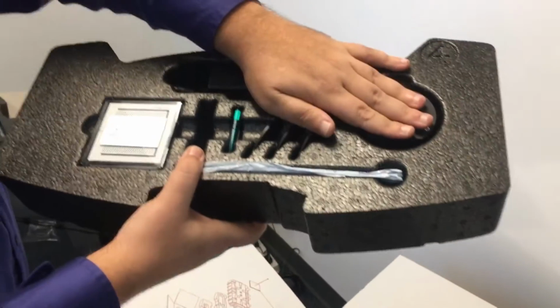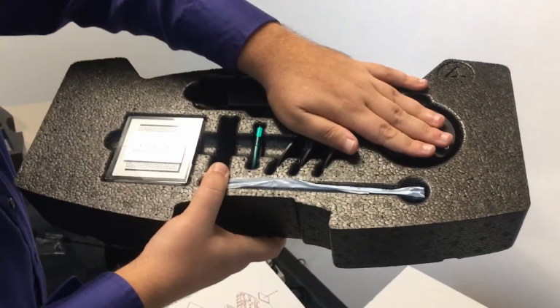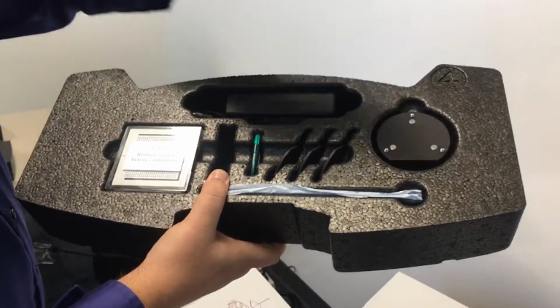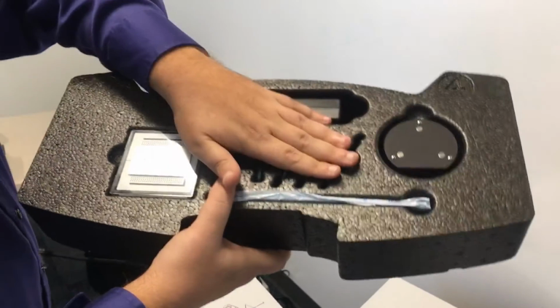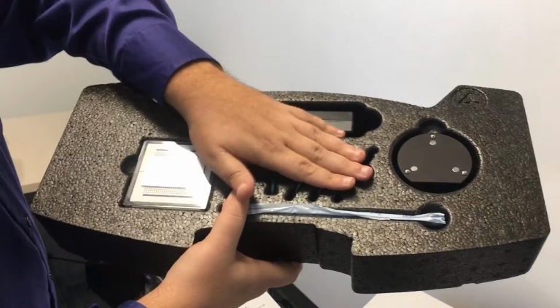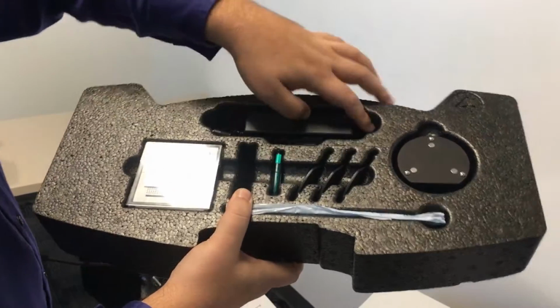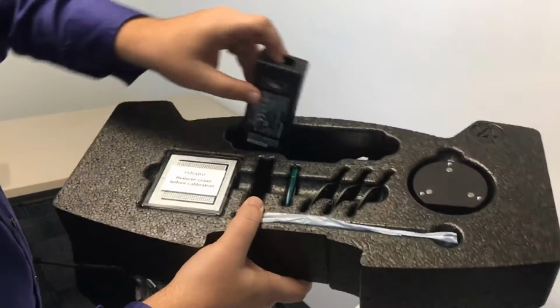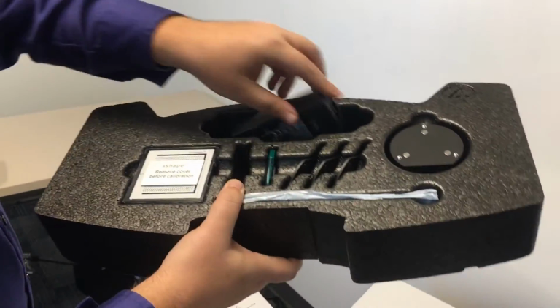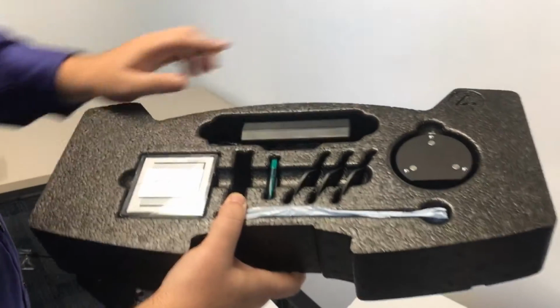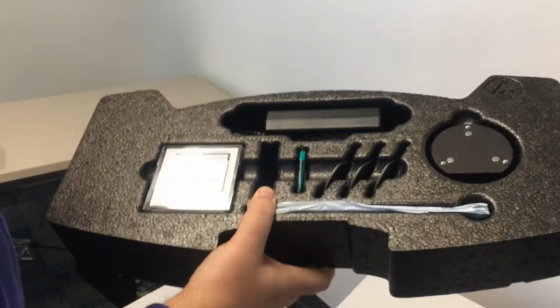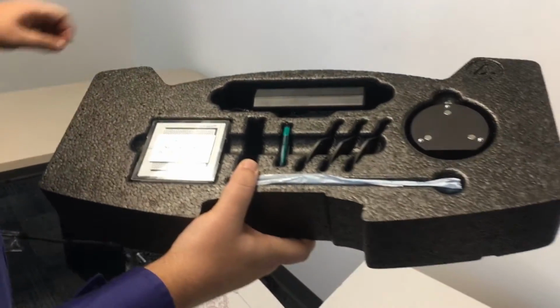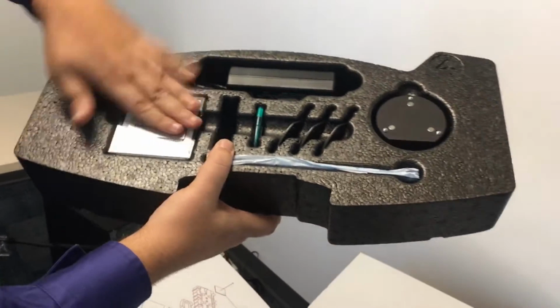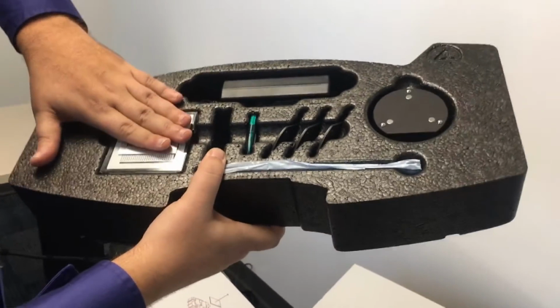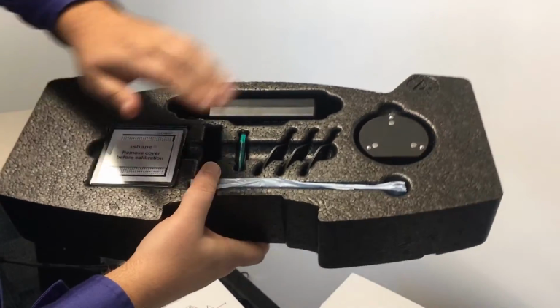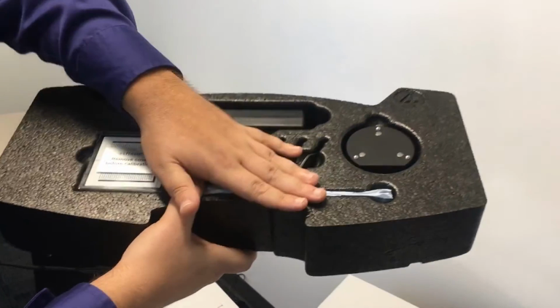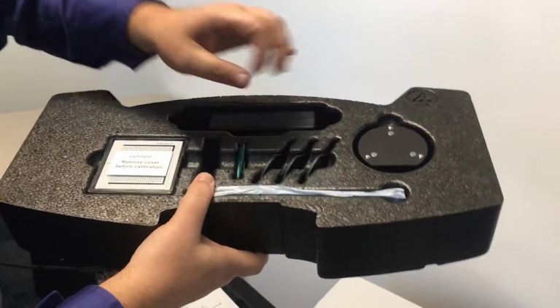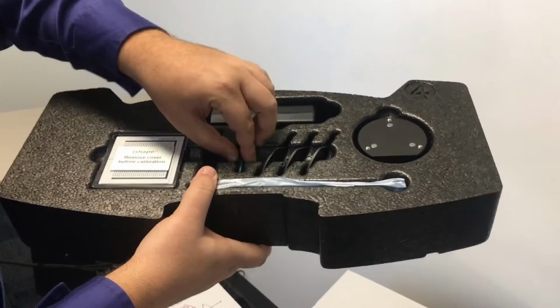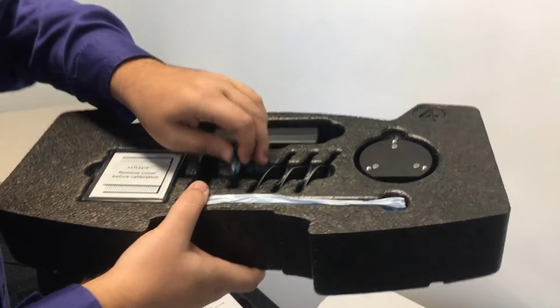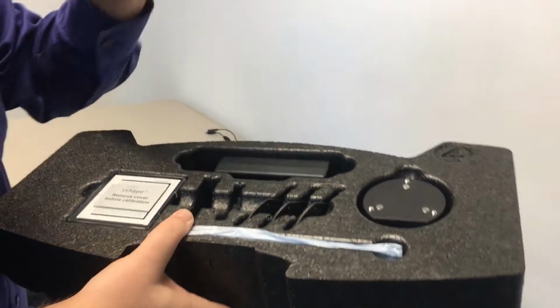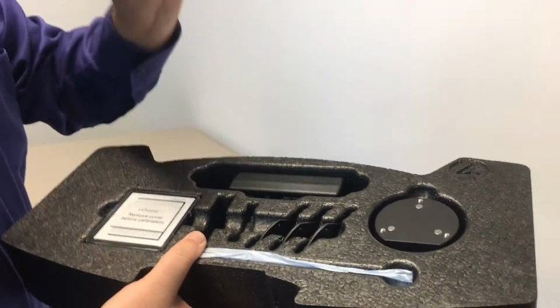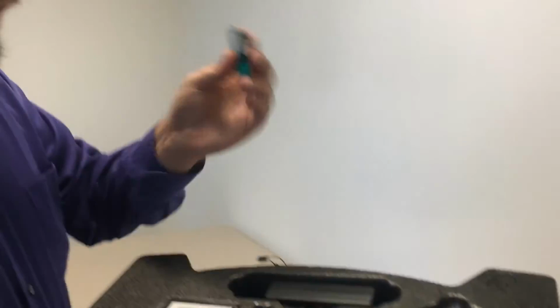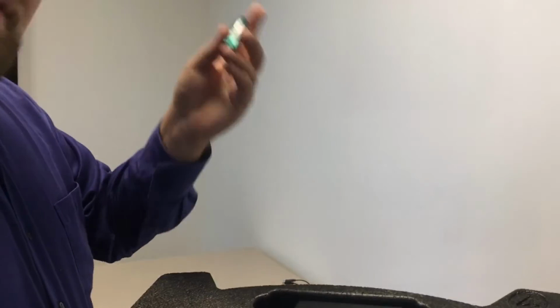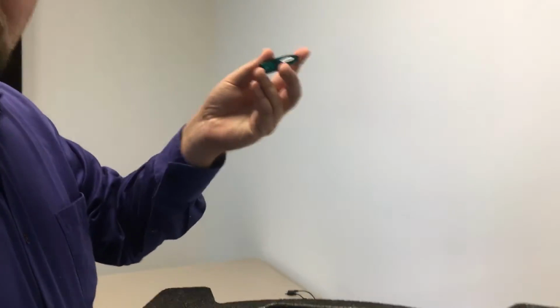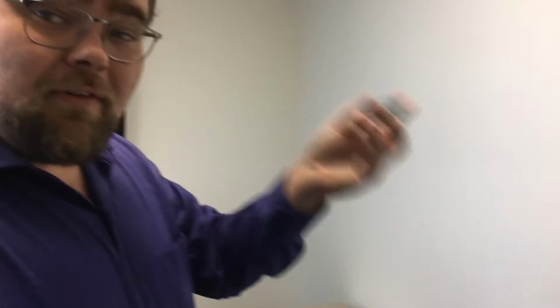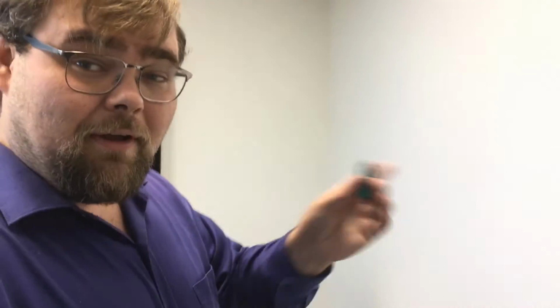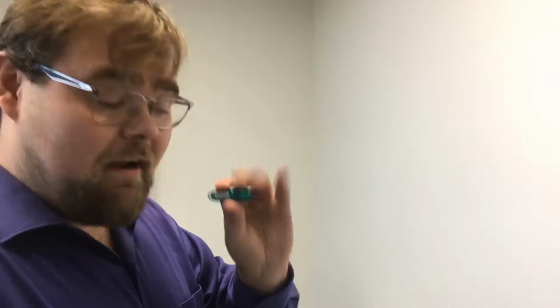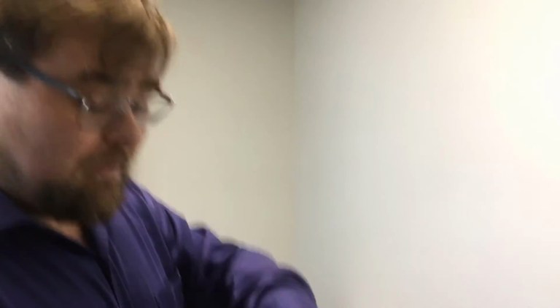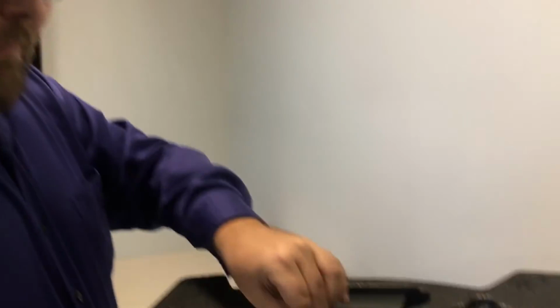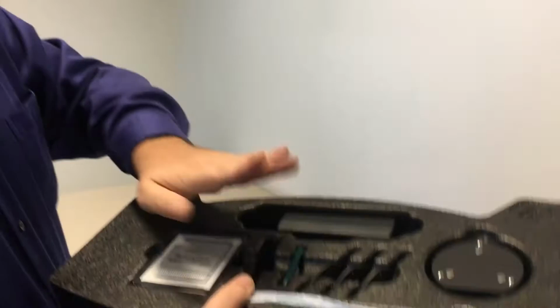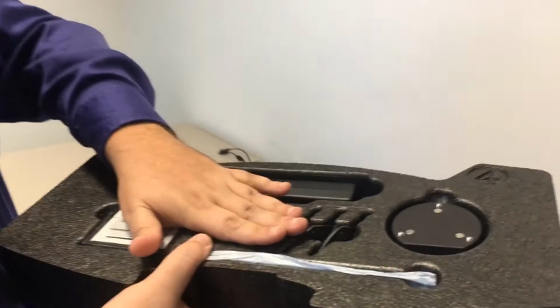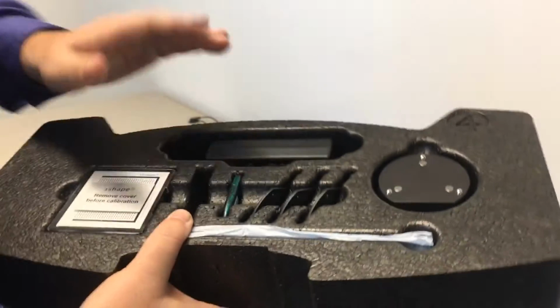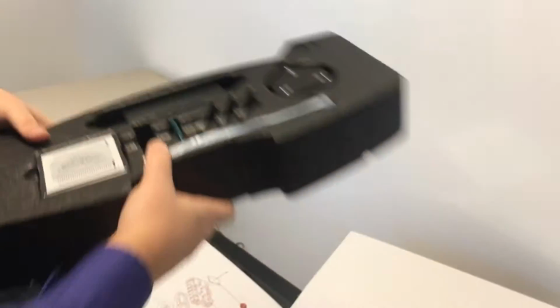Here's everything you need that would normally be in a 3Shape calibration kit. You have a spacer platform, your scanning plates, the power supply with cables, your calibration plate, your BluTac, and most importantly, you have your dongle. It's important to remember this needs to be plugged in for everything on your system to work. We'll go over that in a little bit more detail later.